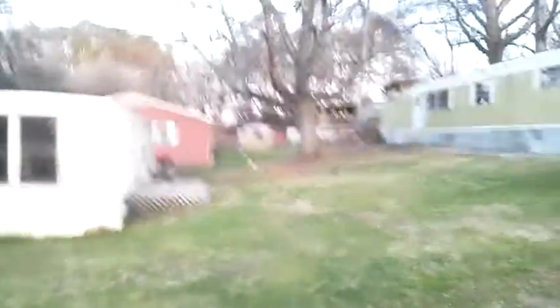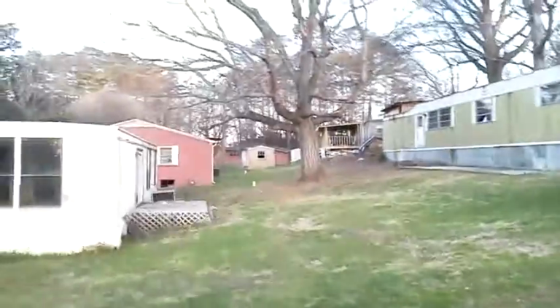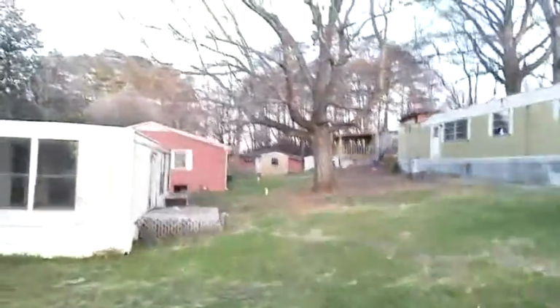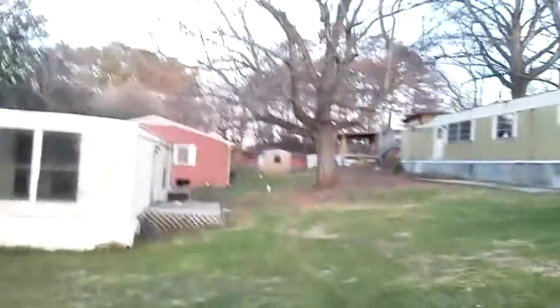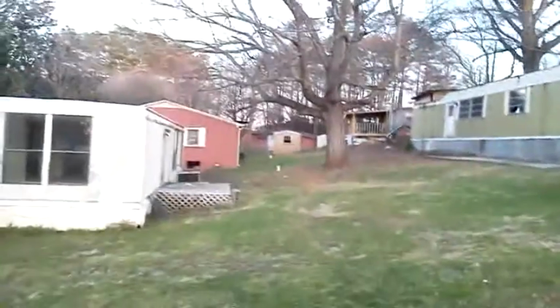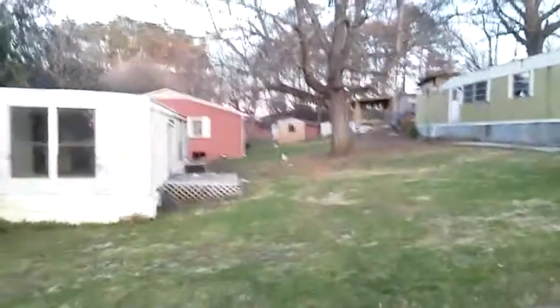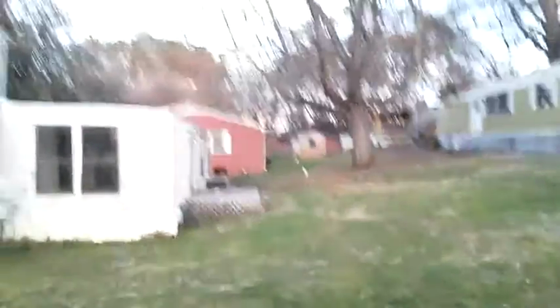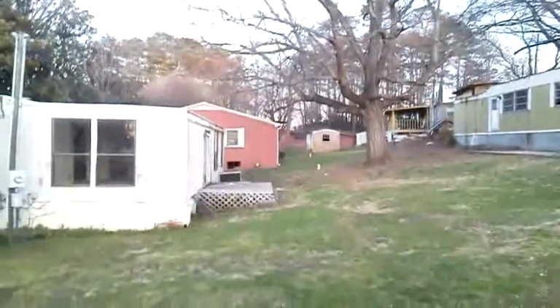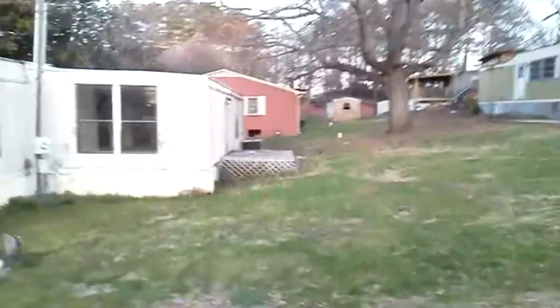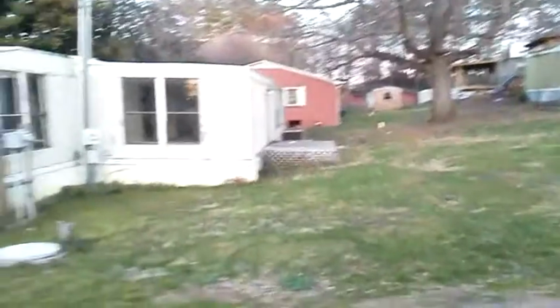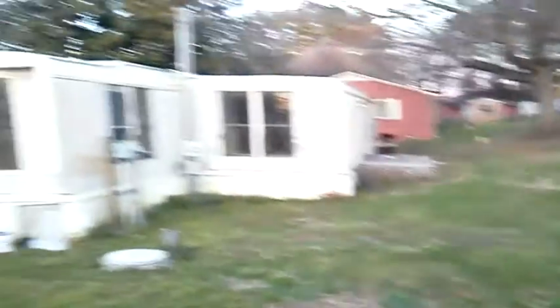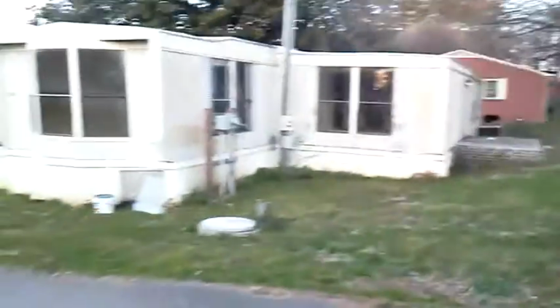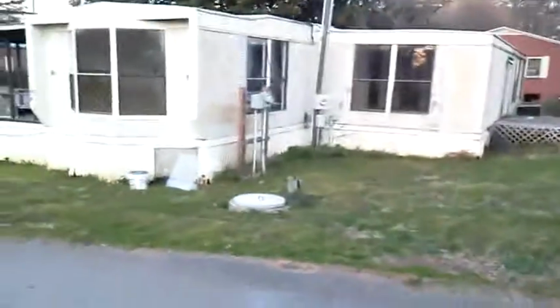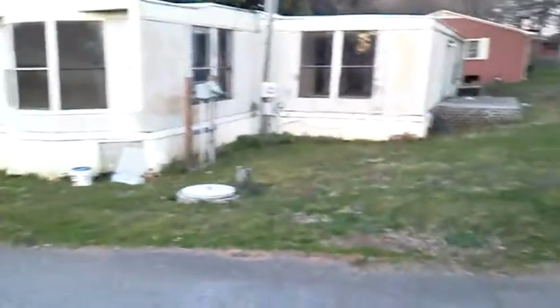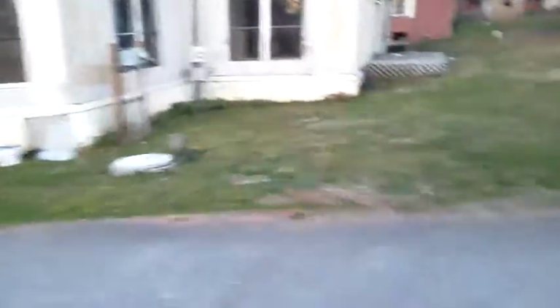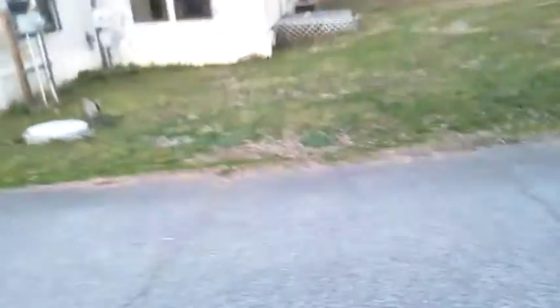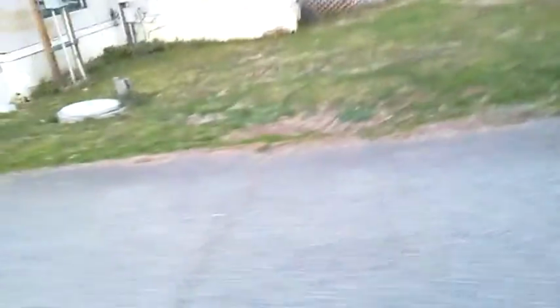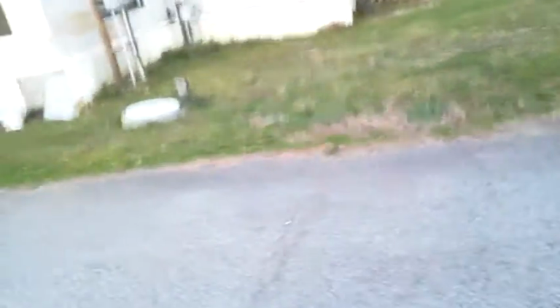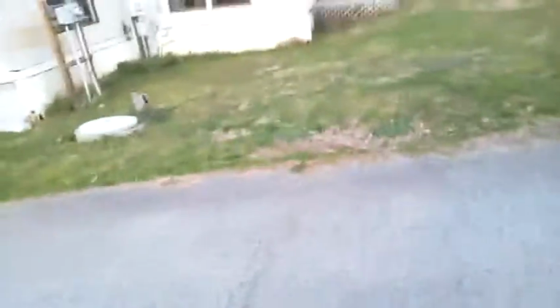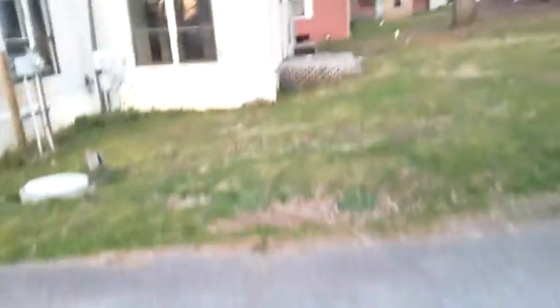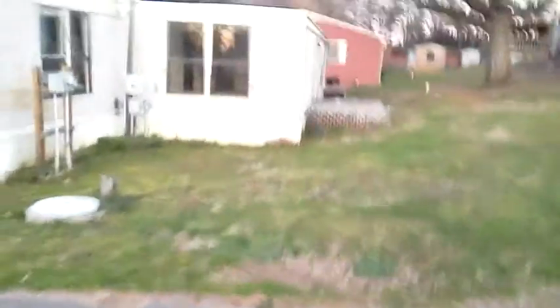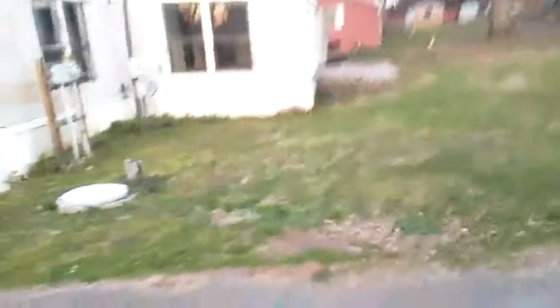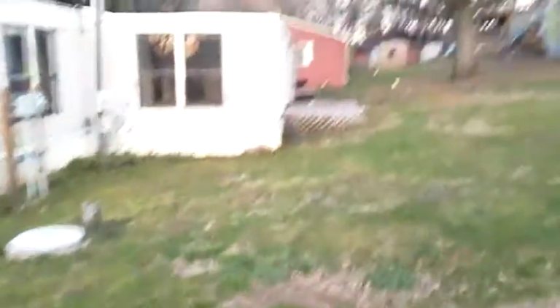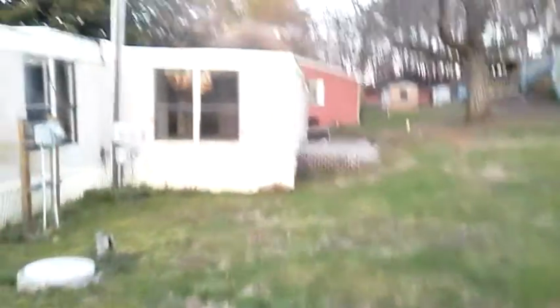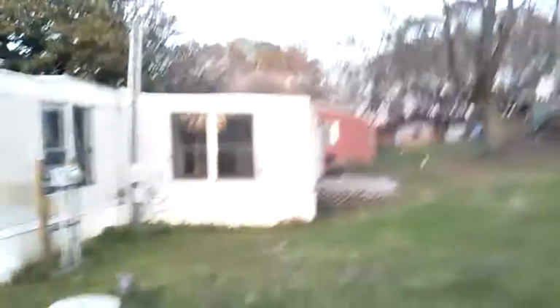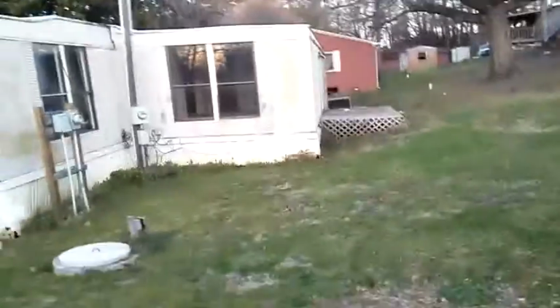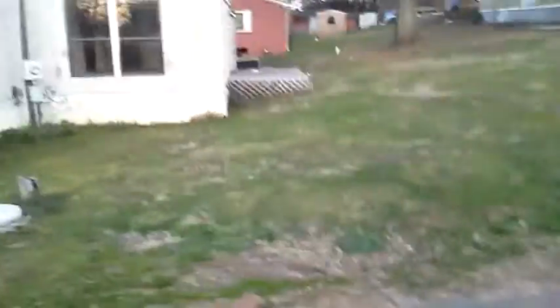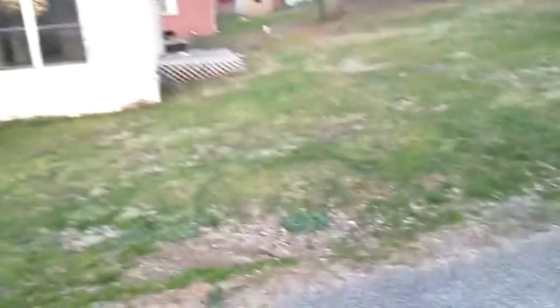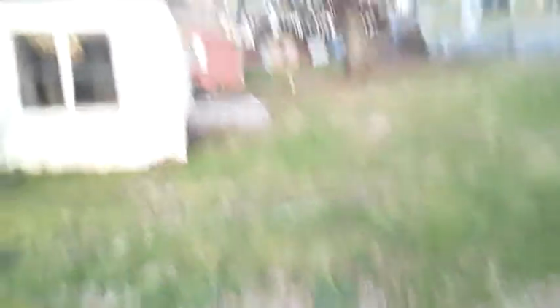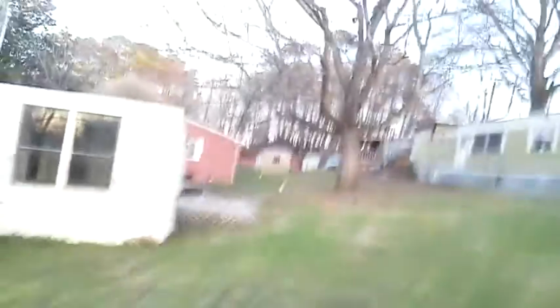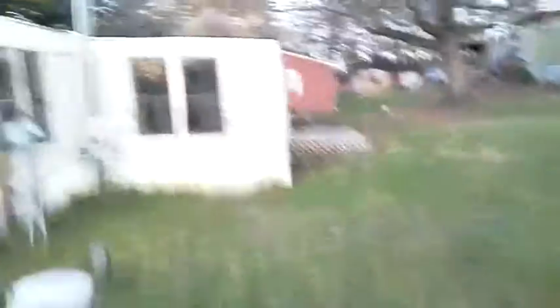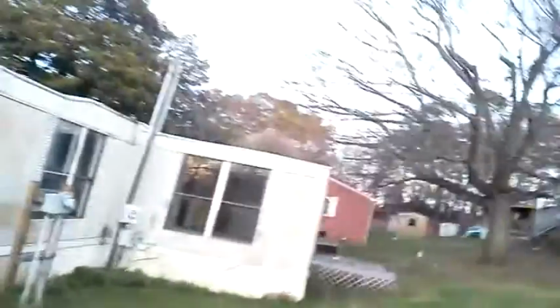Clear up to the other side of that tree. I hope you enjoyed the exterior before and after pictures.